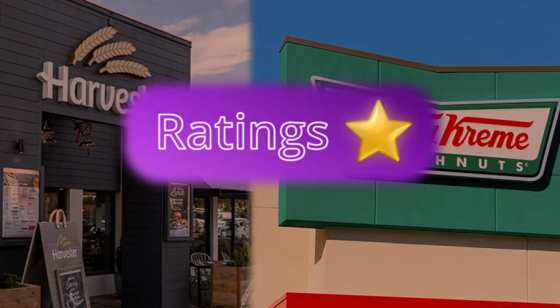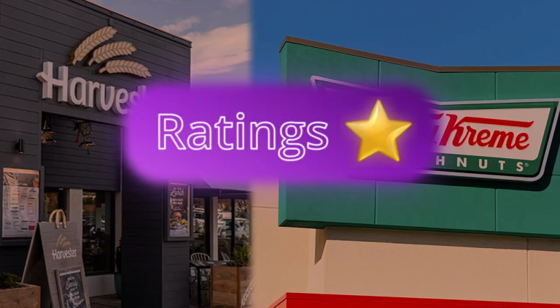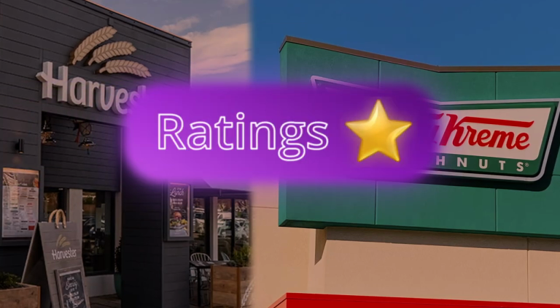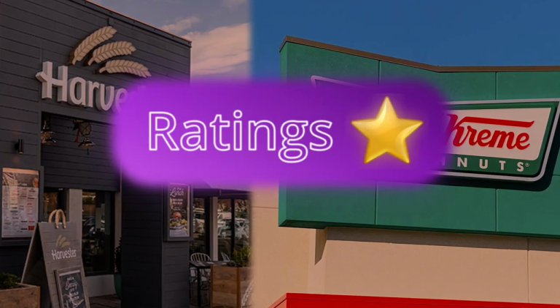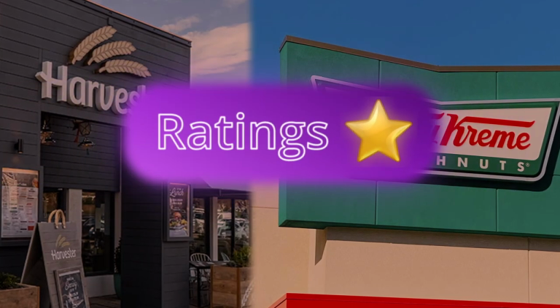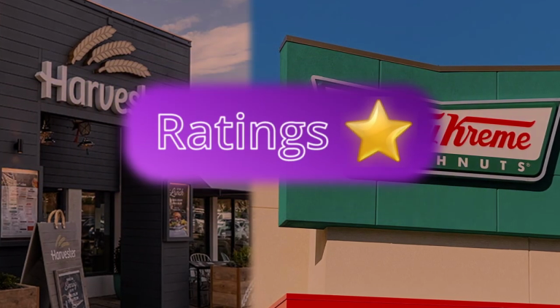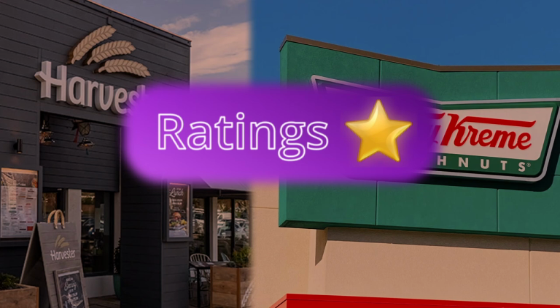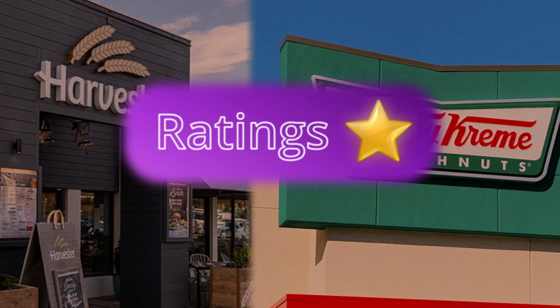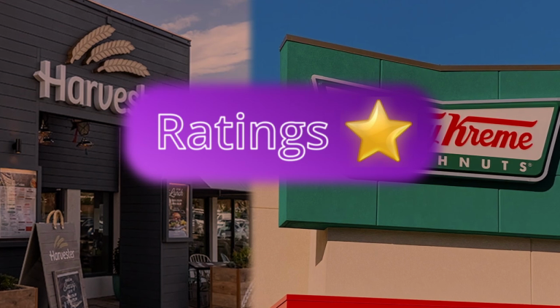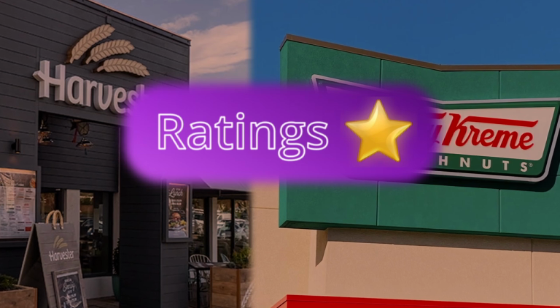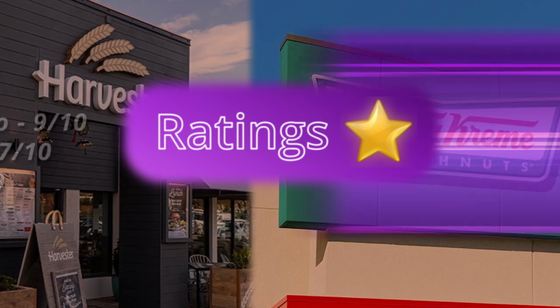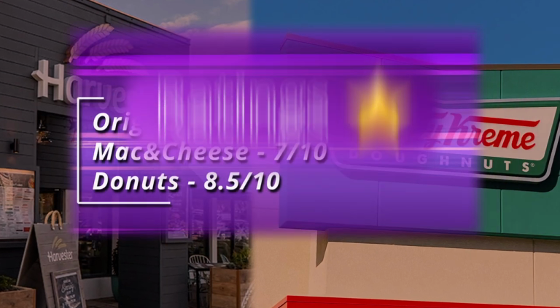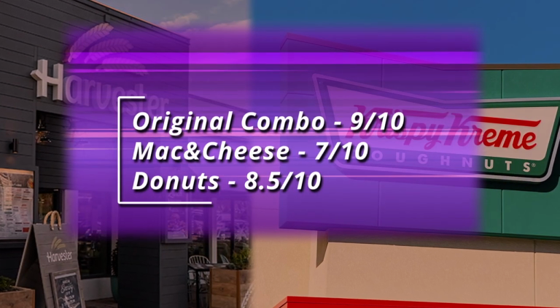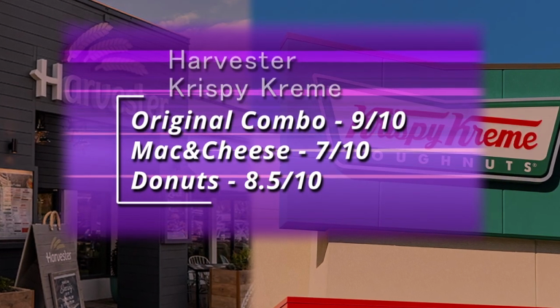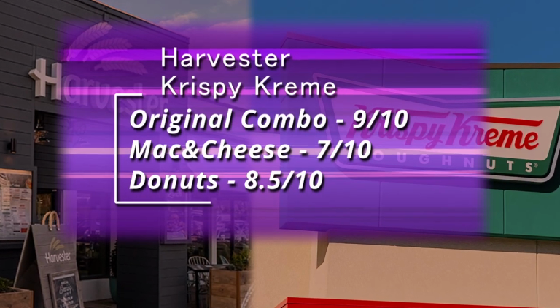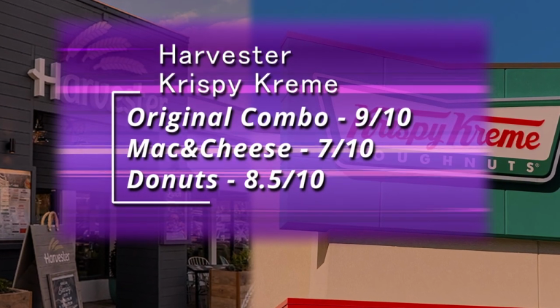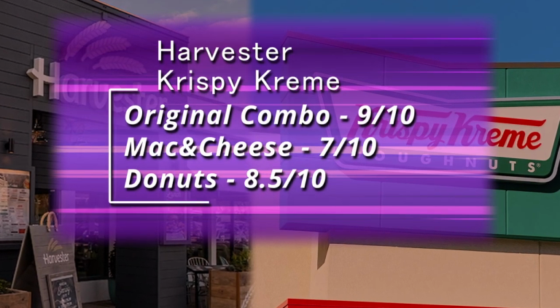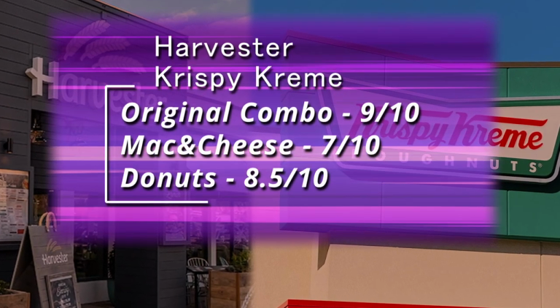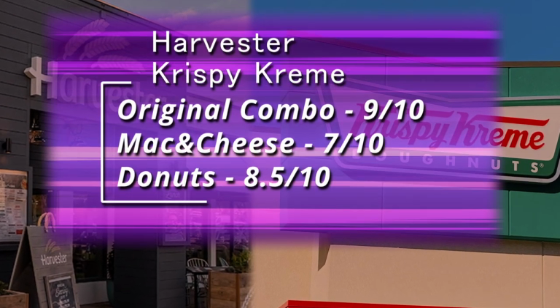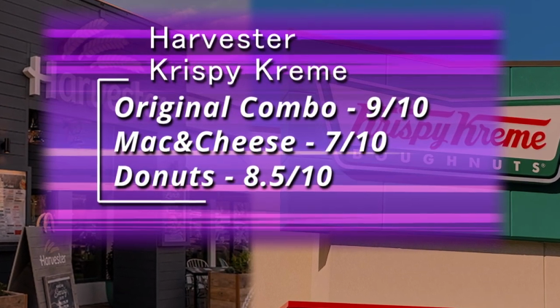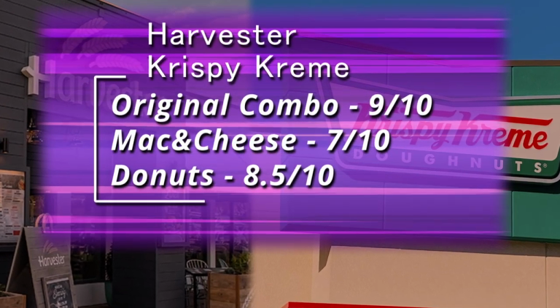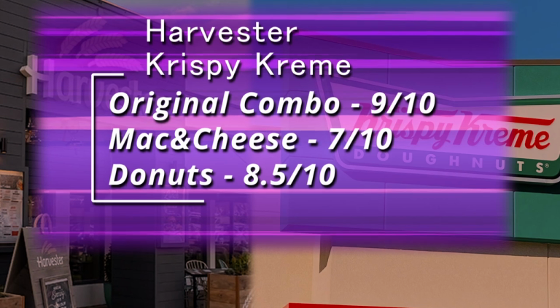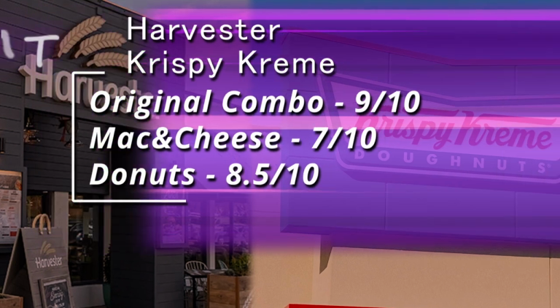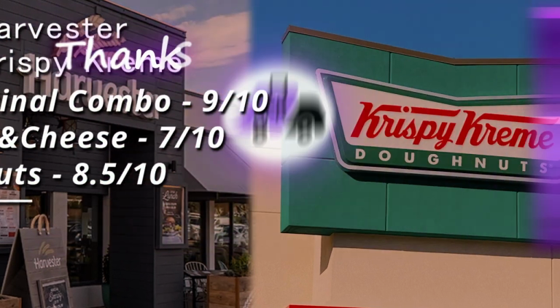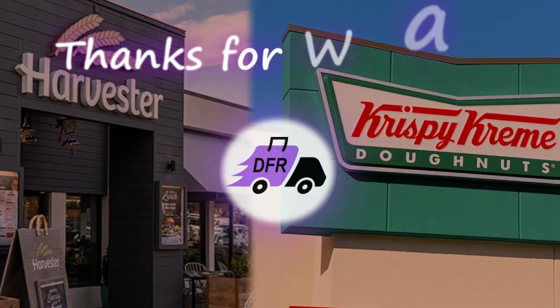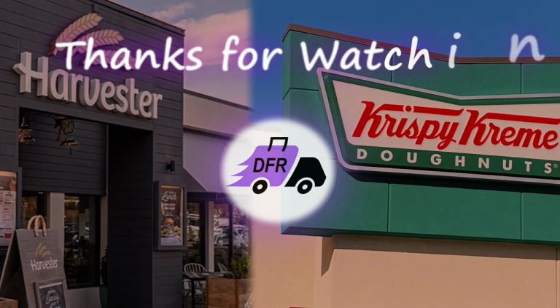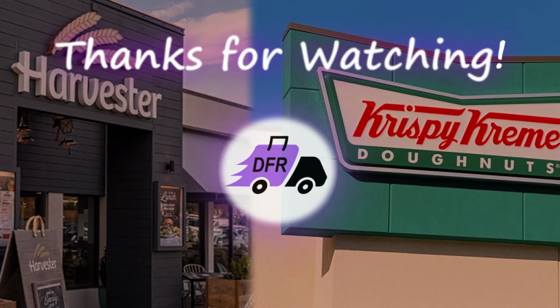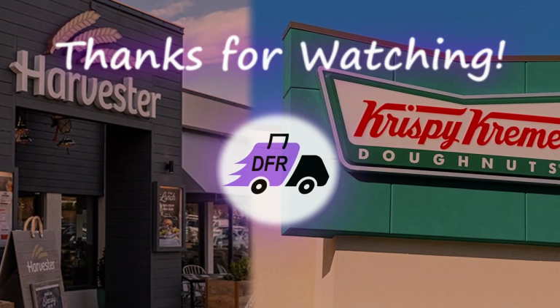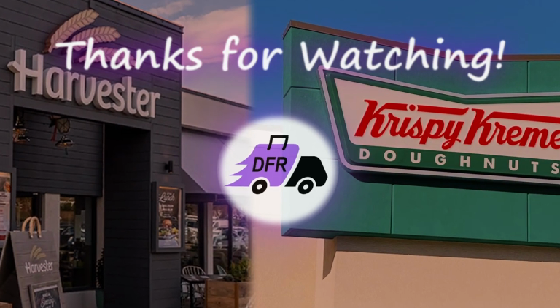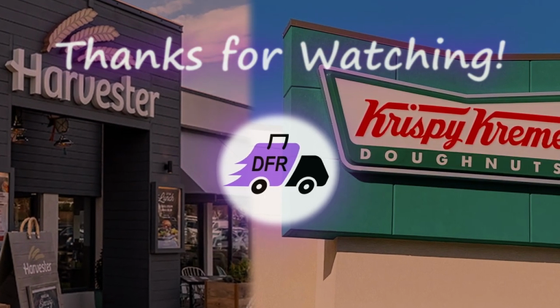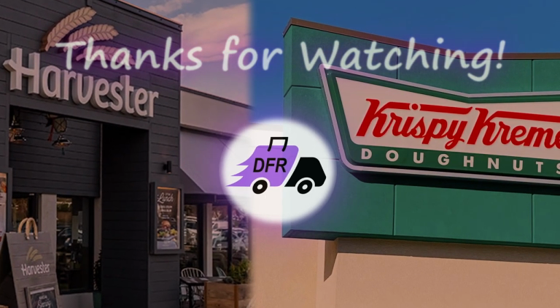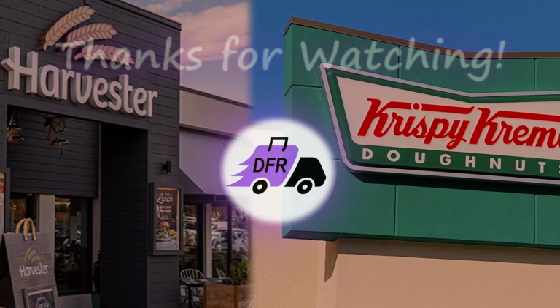They were pretty good donuts — essentially ring donuts and a filled donut — just not cheap. Ratings: 9 out of 10, 7 out of 10, and 8.5. Really good meal overall. I appreciate everybody watching and all the new subscribers — if you haven't already, check out these videos.